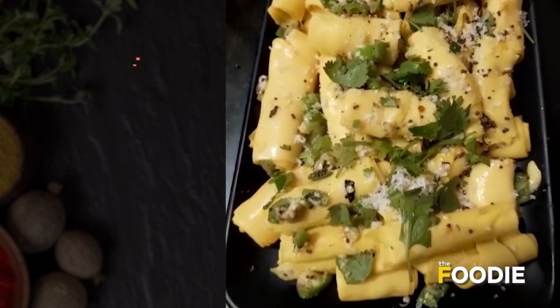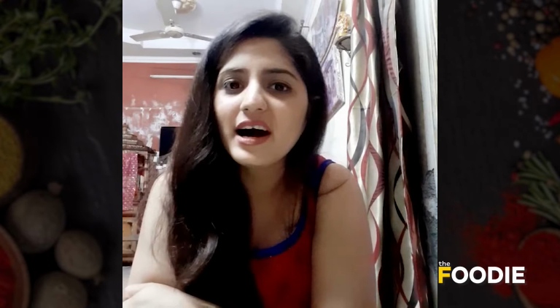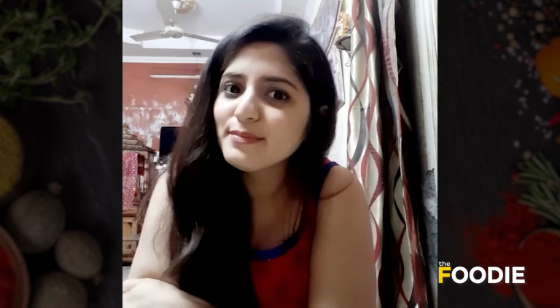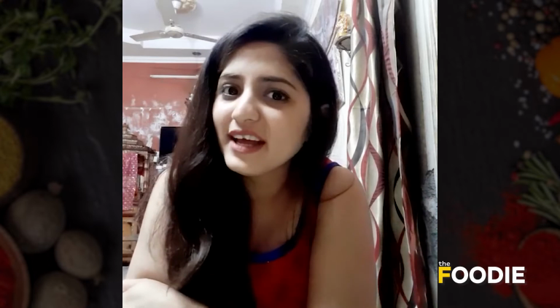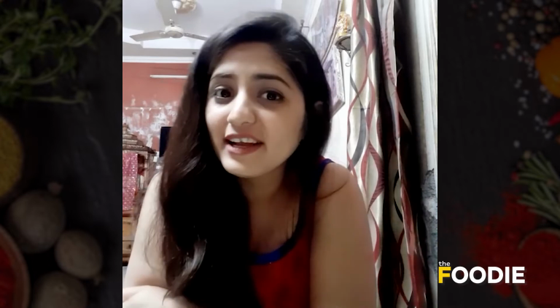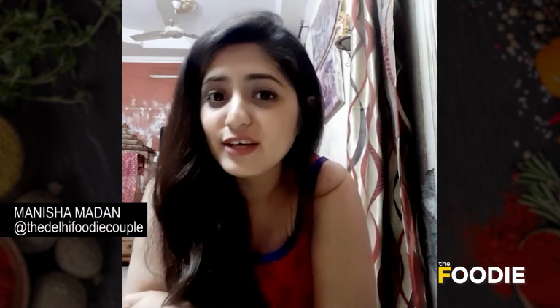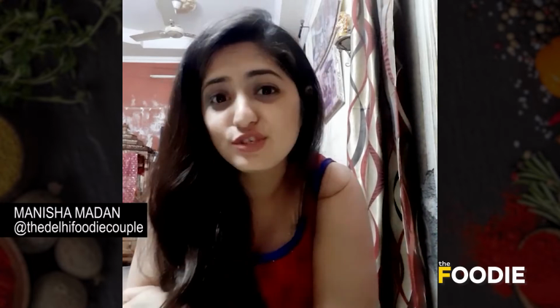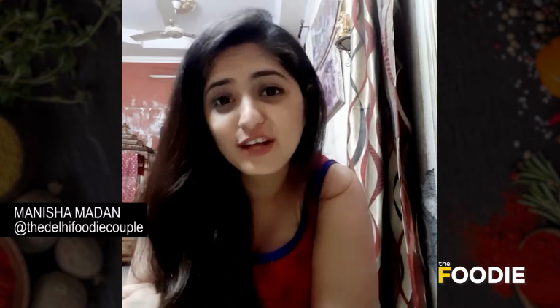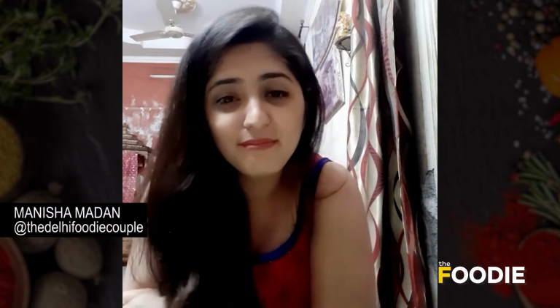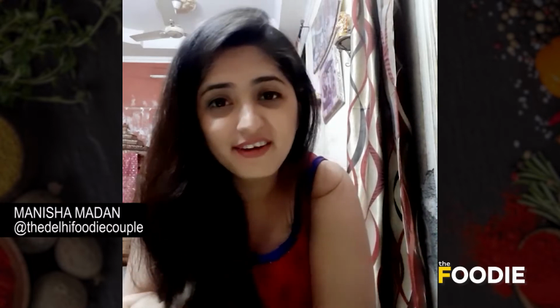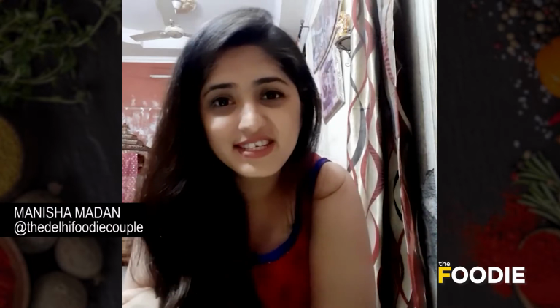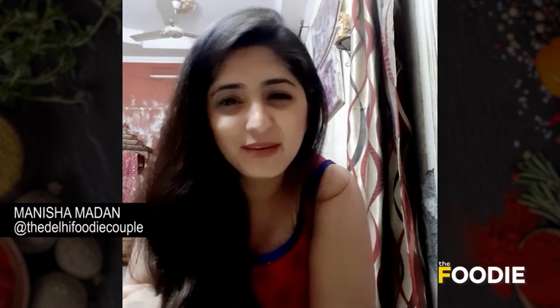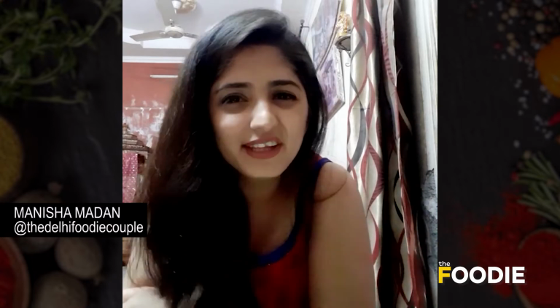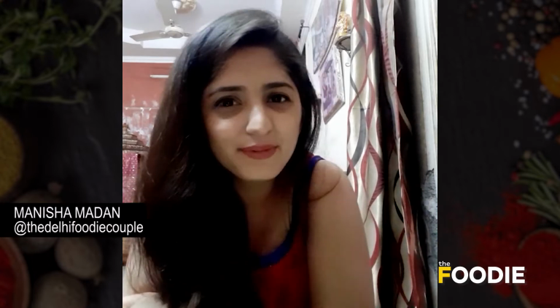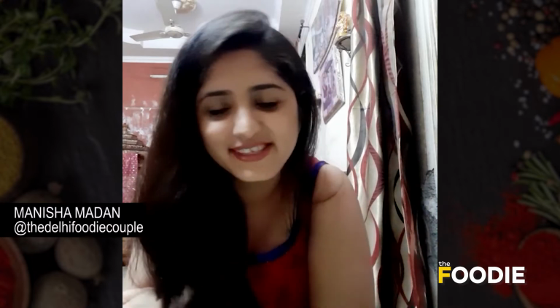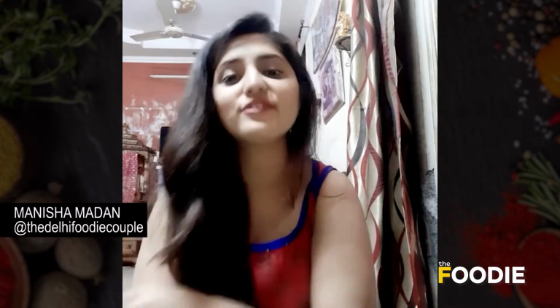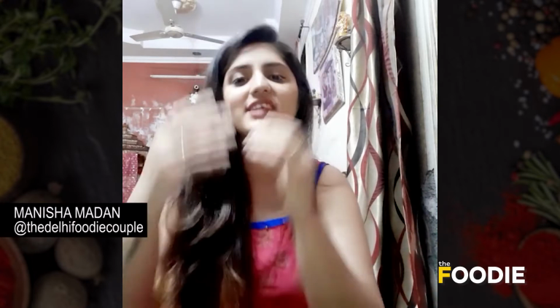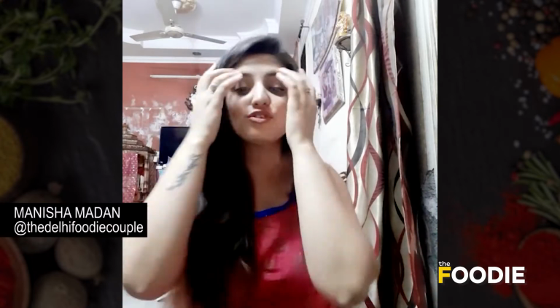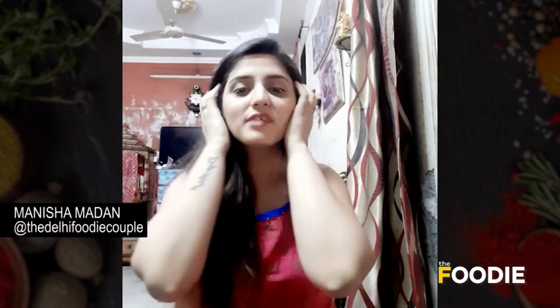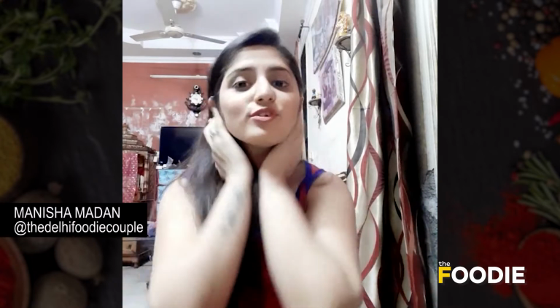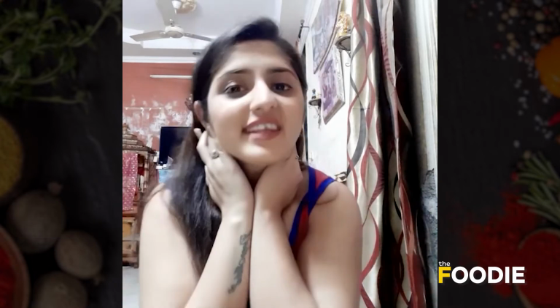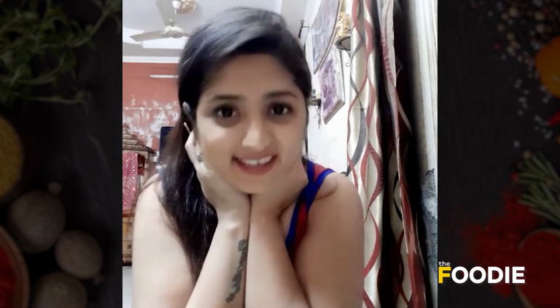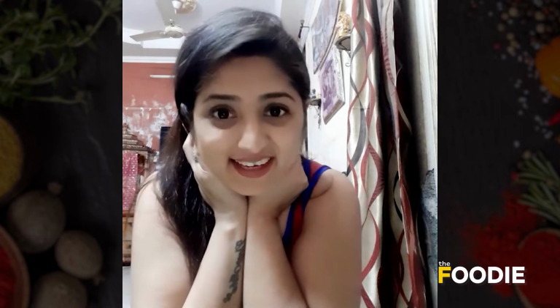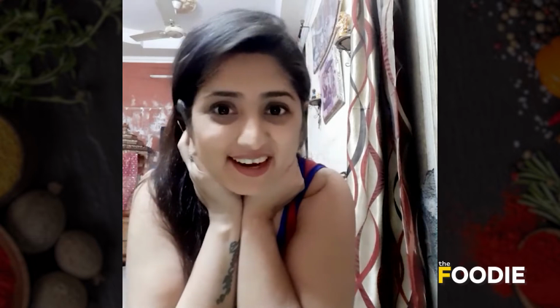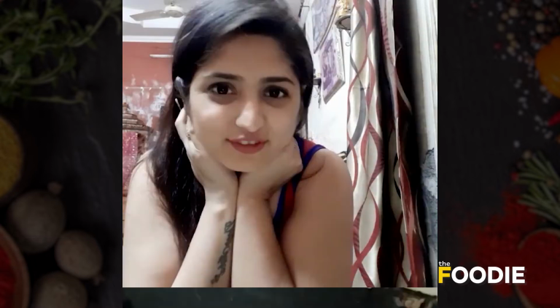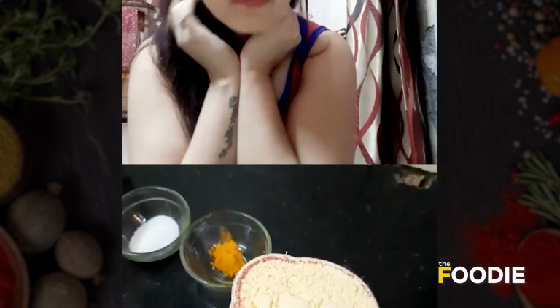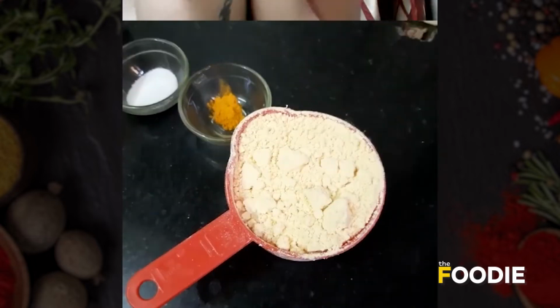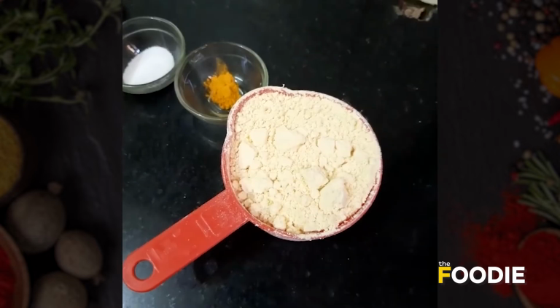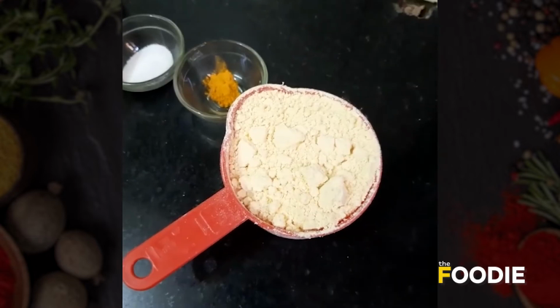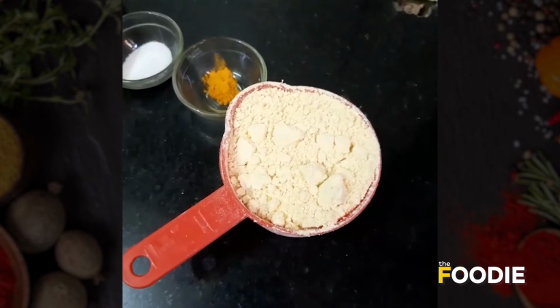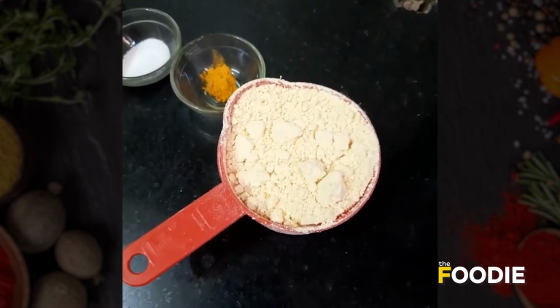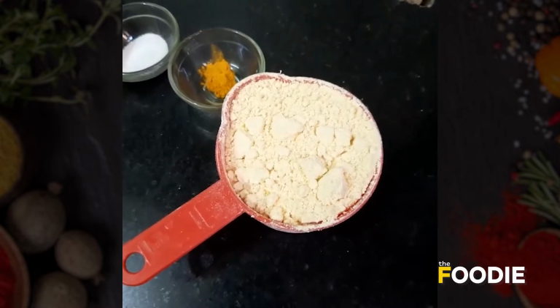Today we are going to make a very special Gujarati and Maharashtrian farsan. Everyone knows what it is. So here are all of our ingredients.